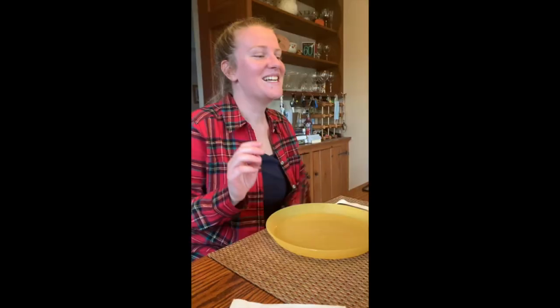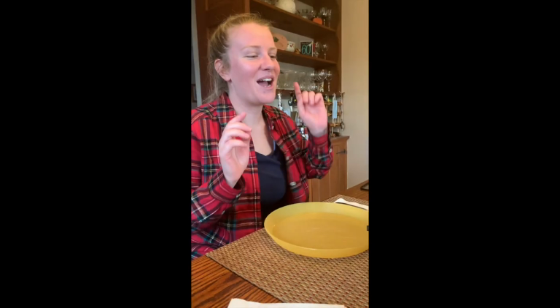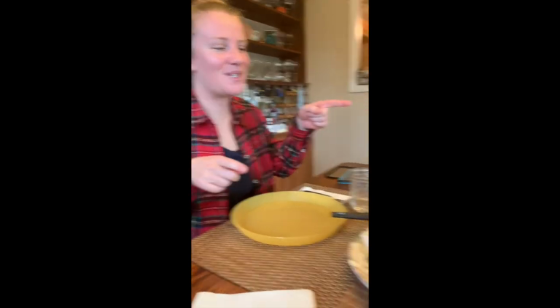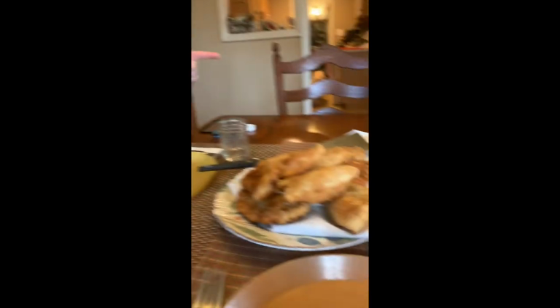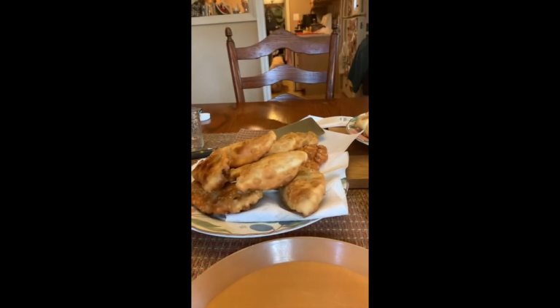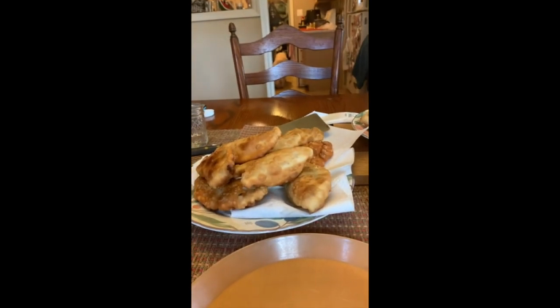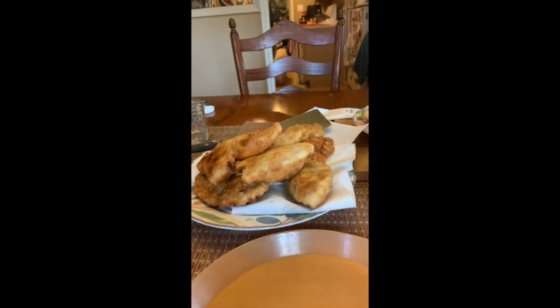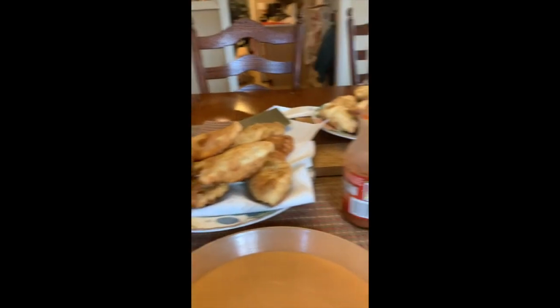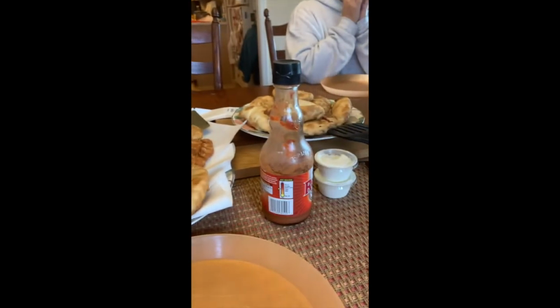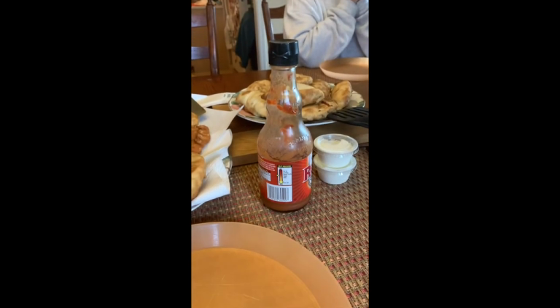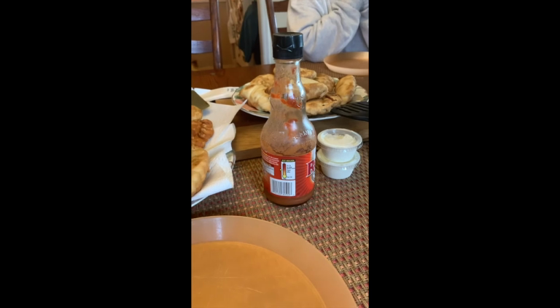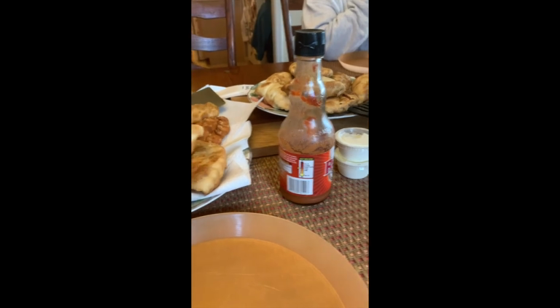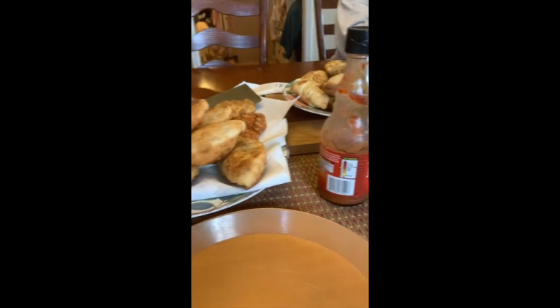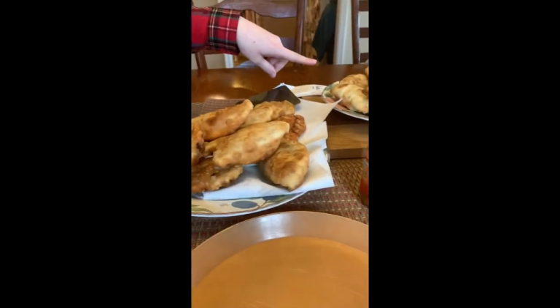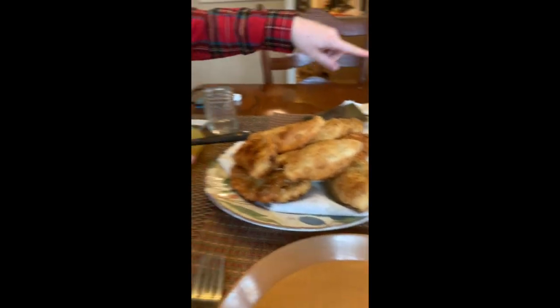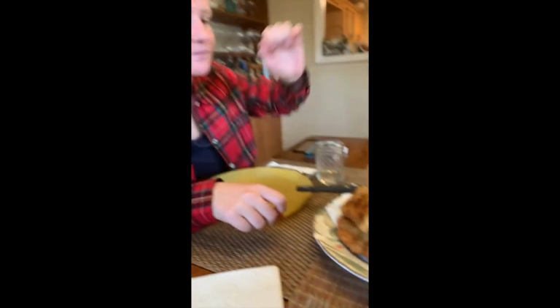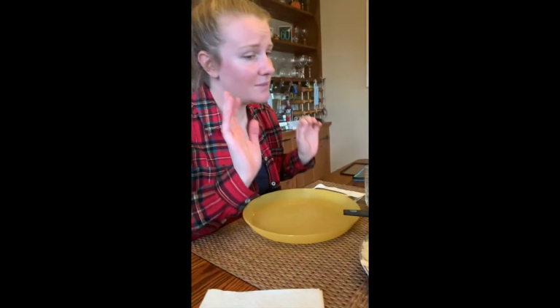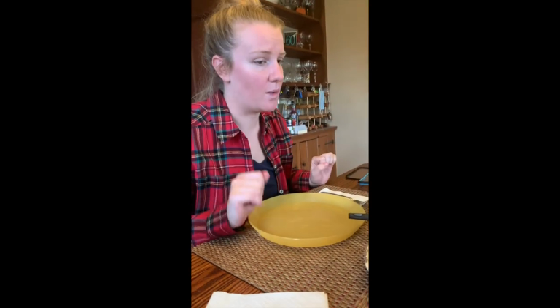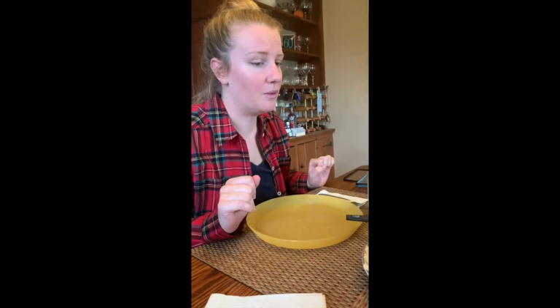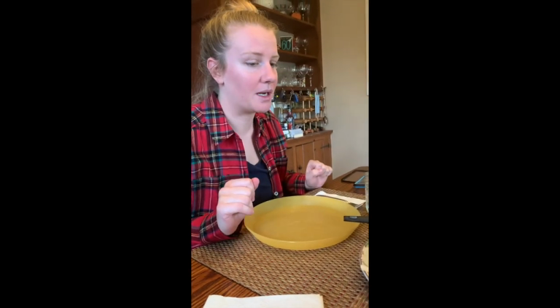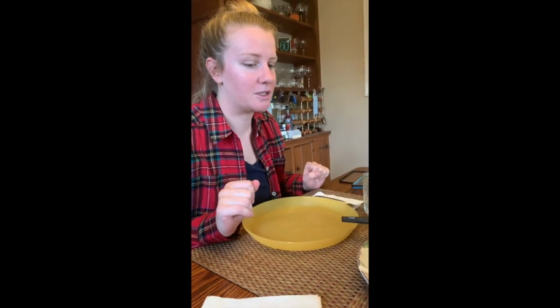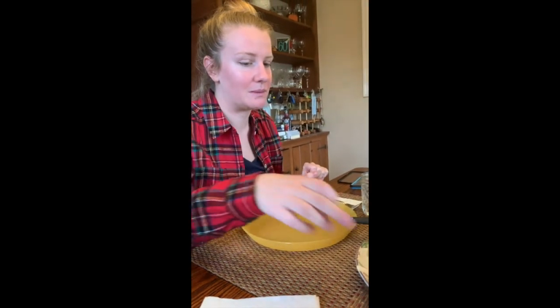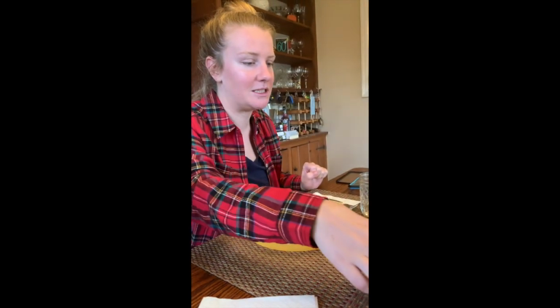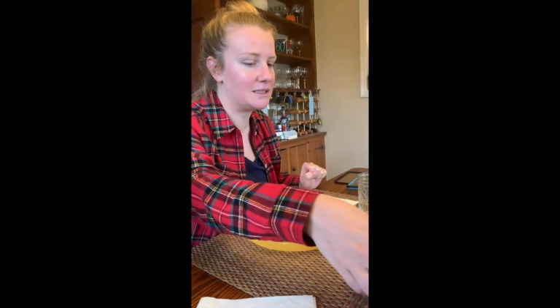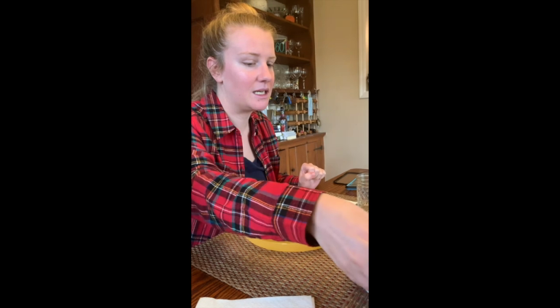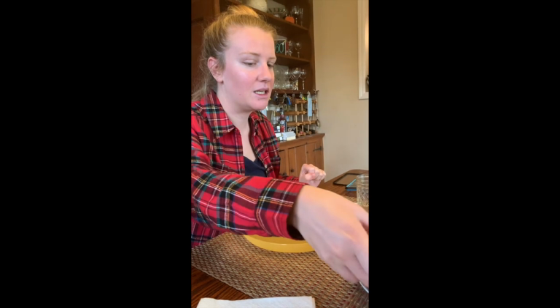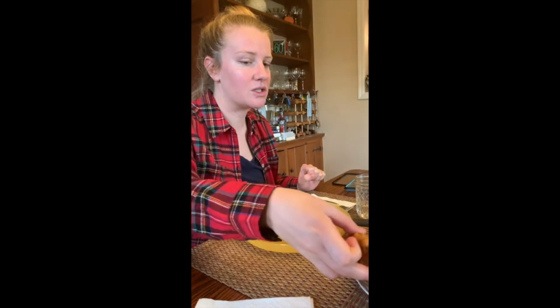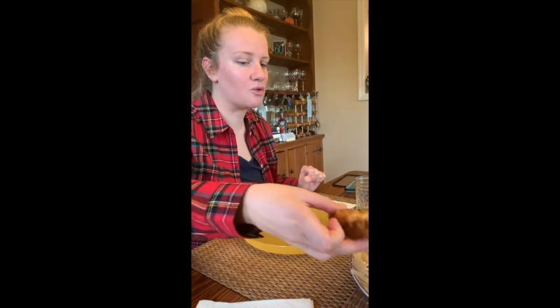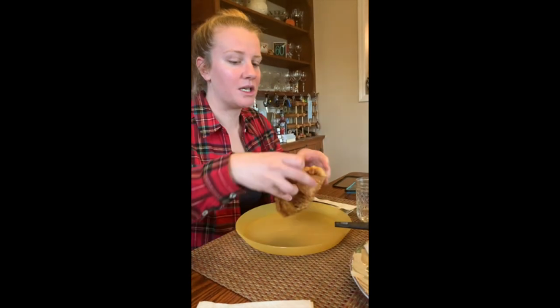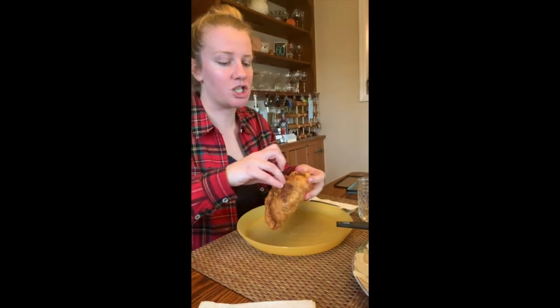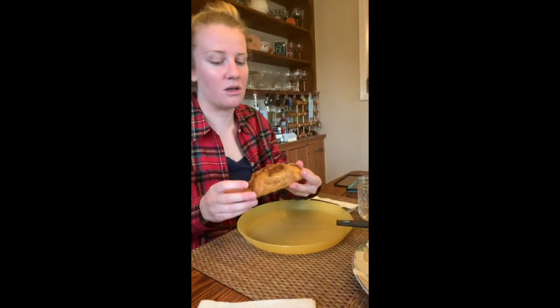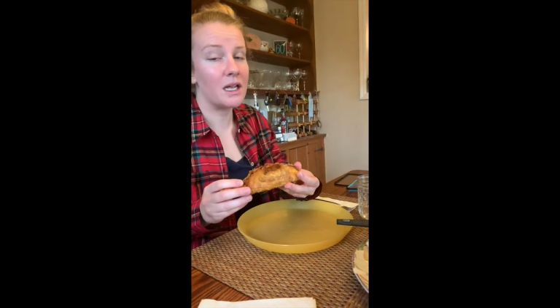So we have two sets of pastelillos — this is the fried plate and this is the air fried. Try one of both, but I'm going to start with one of these. Looks super delish. Oh my goodness!